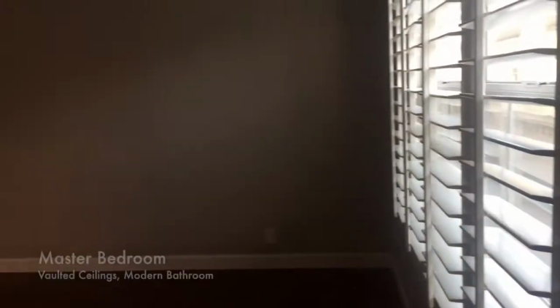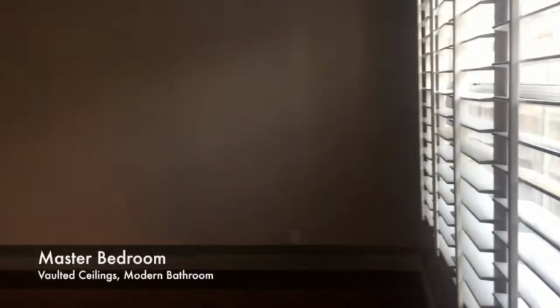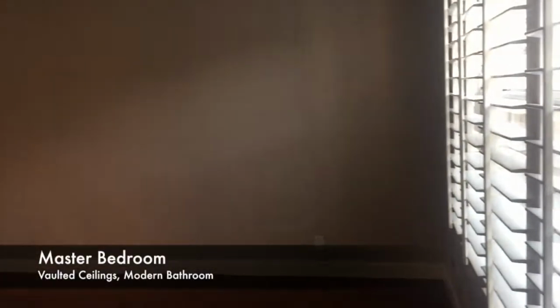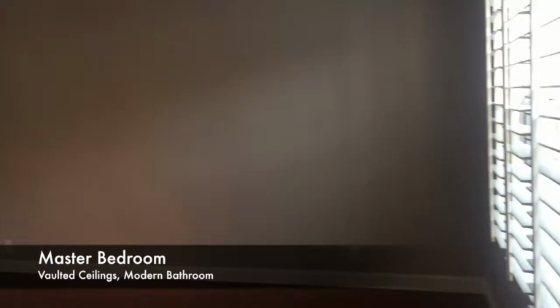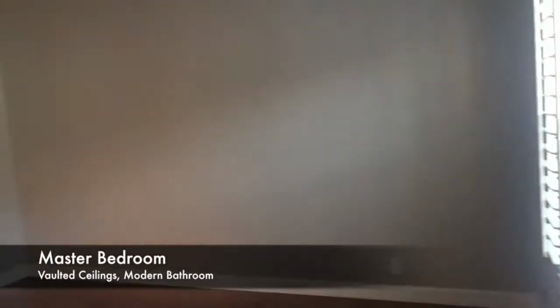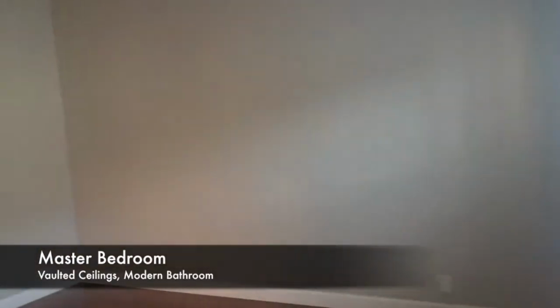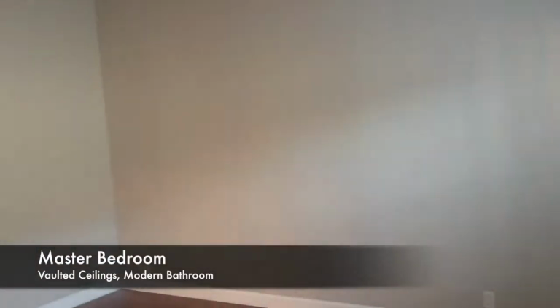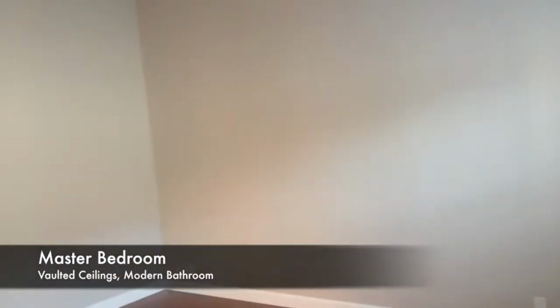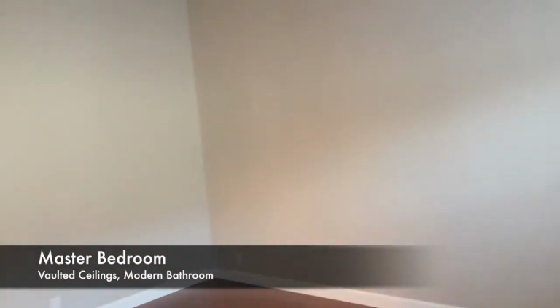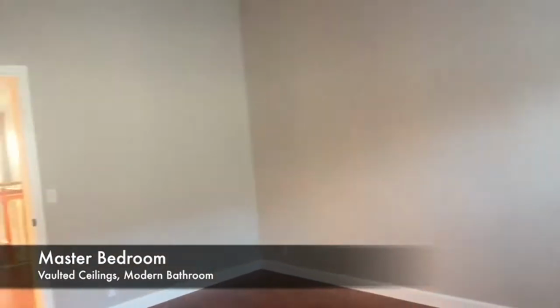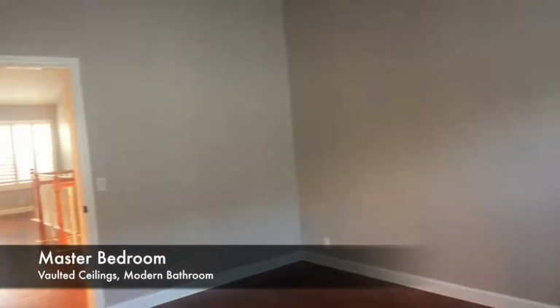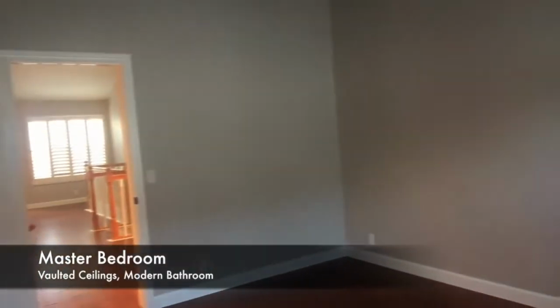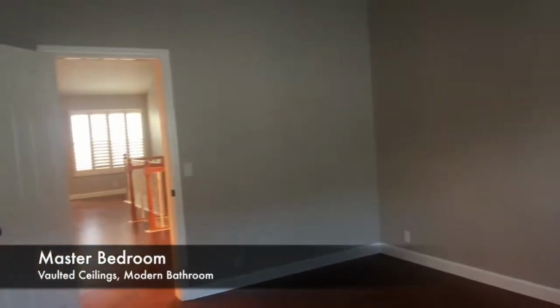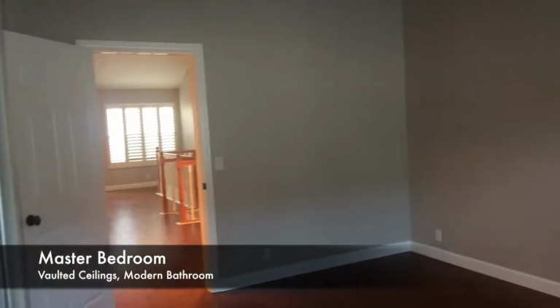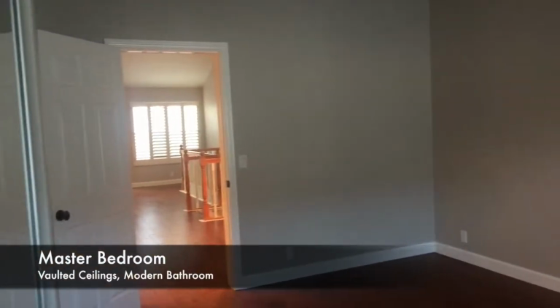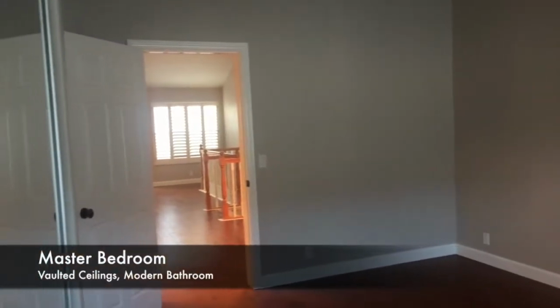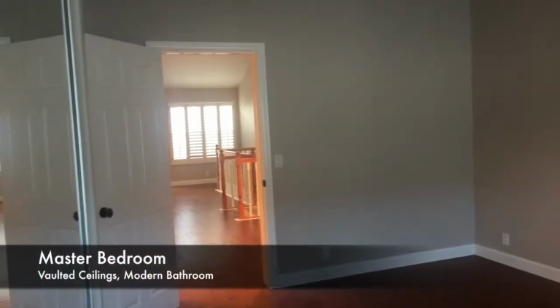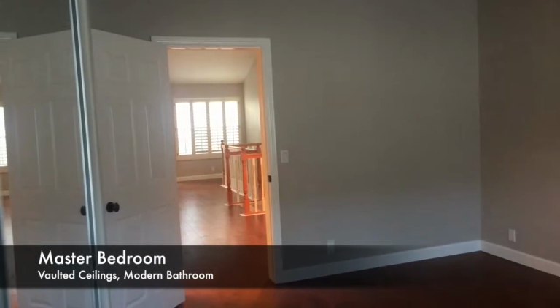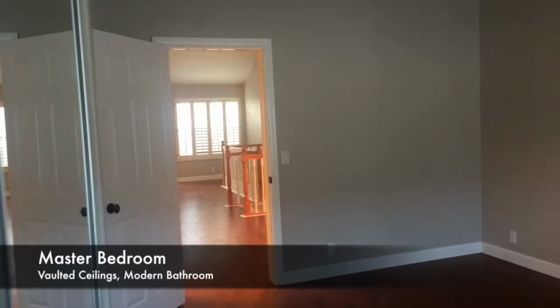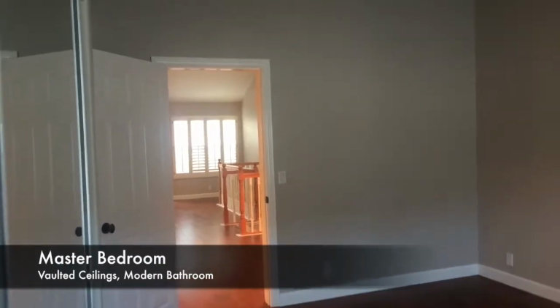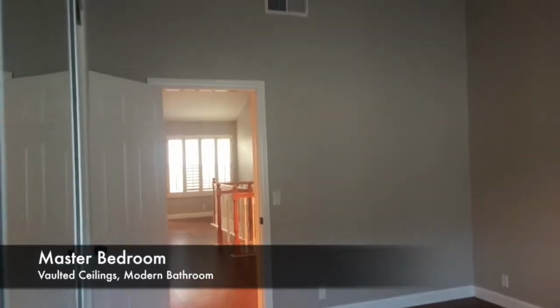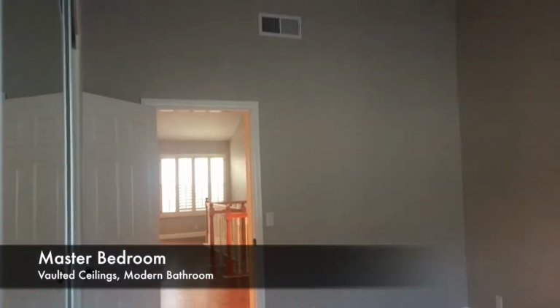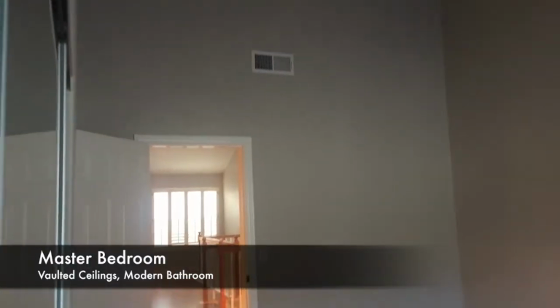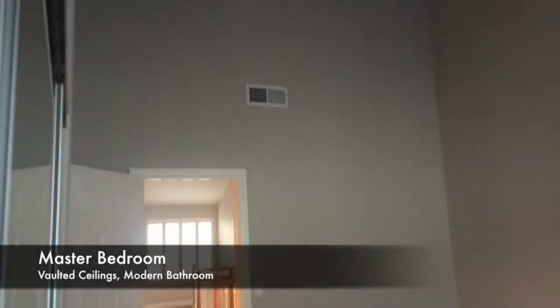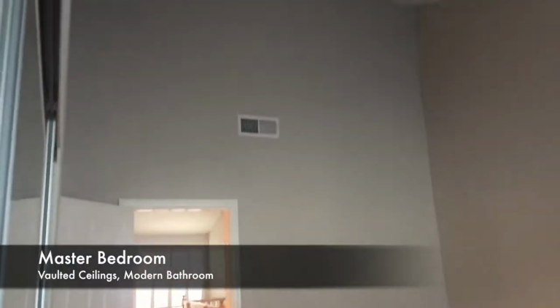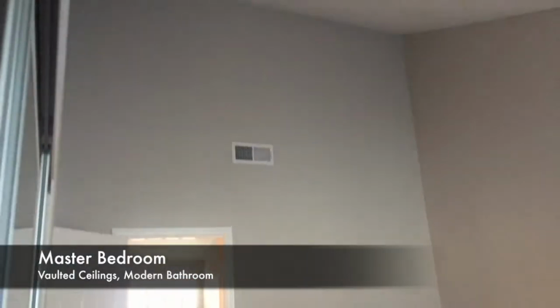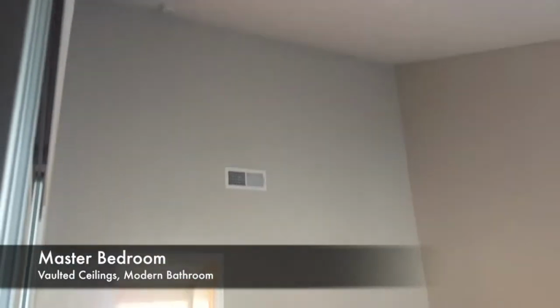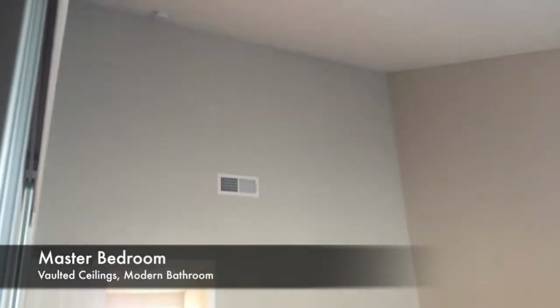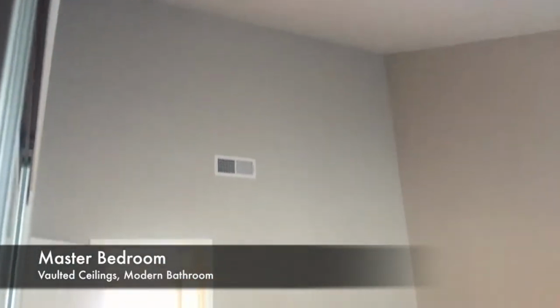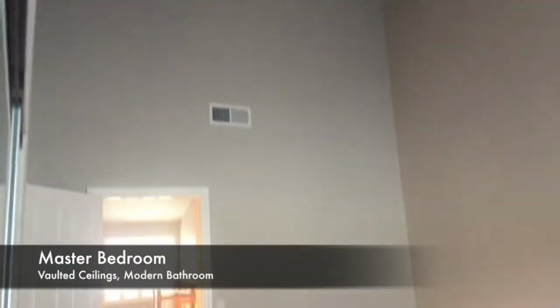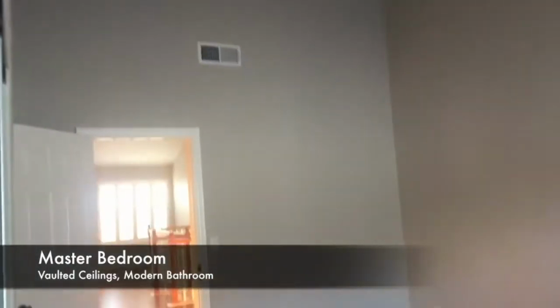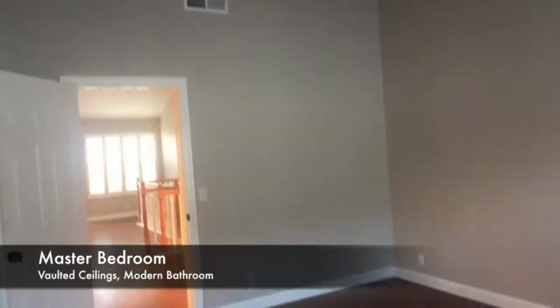So we're in the master bedroom — there's your window right there. And that's the doorway from the kitchen area, and look how the vaulted ceilings are going to add to the space right here.